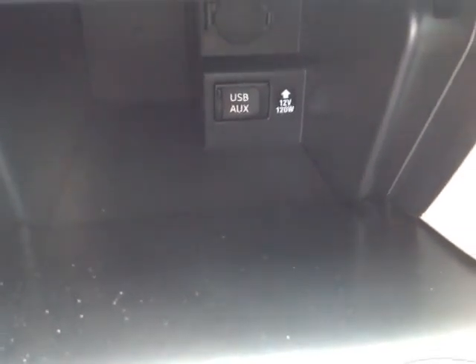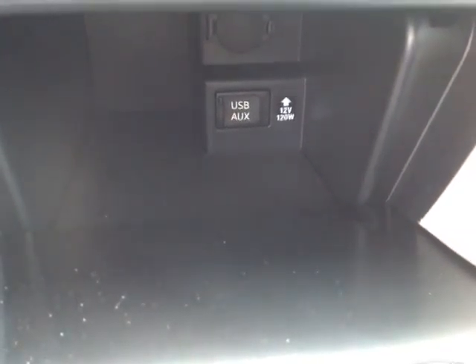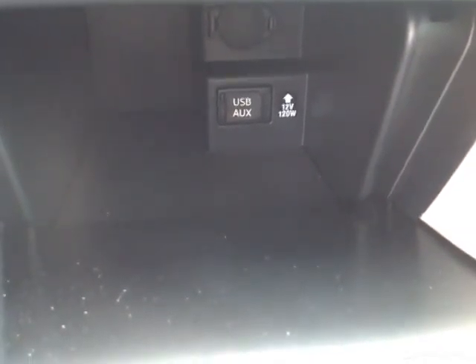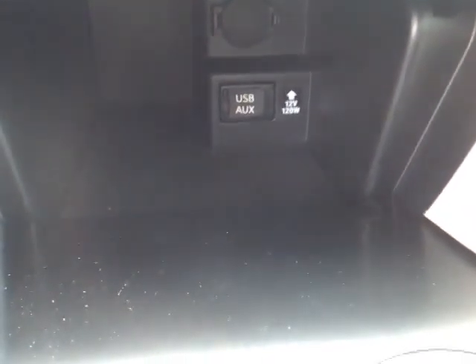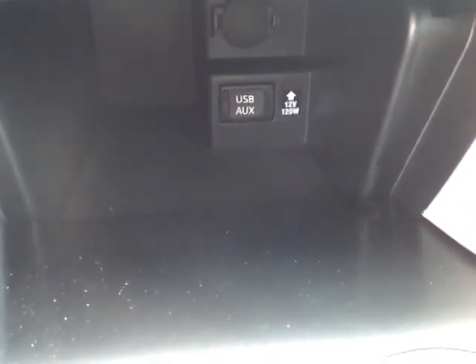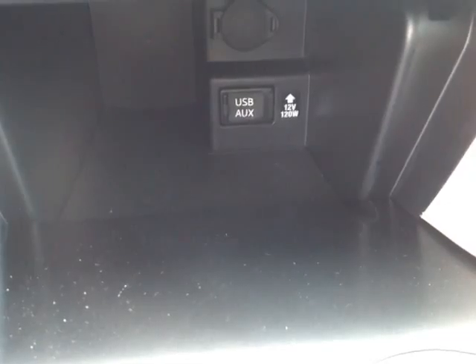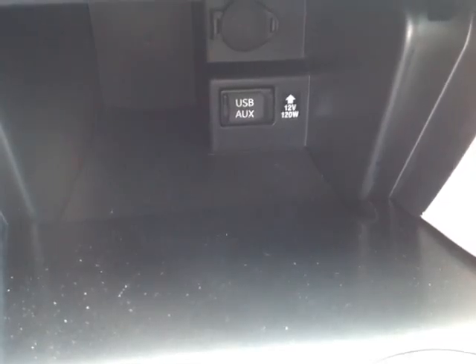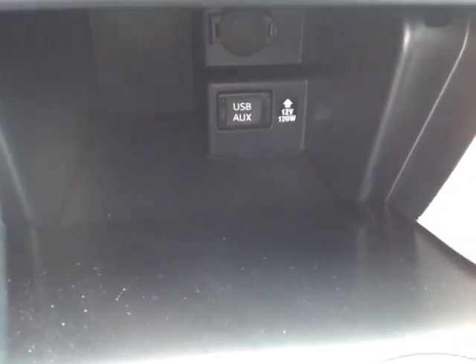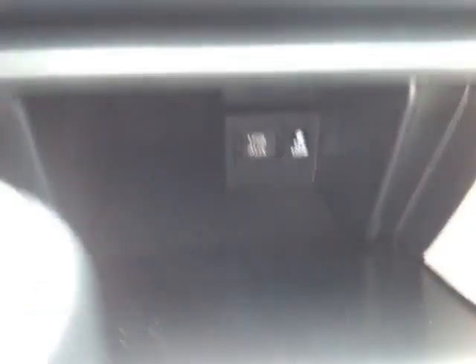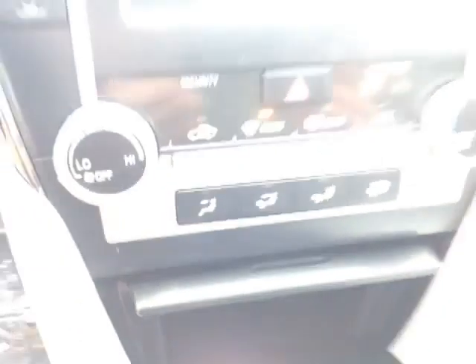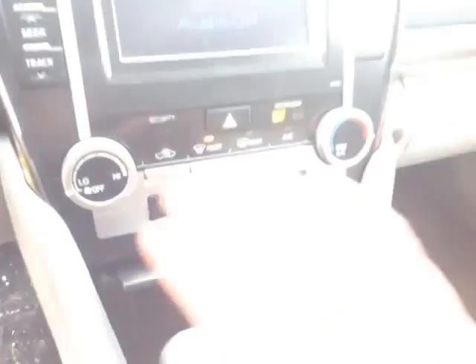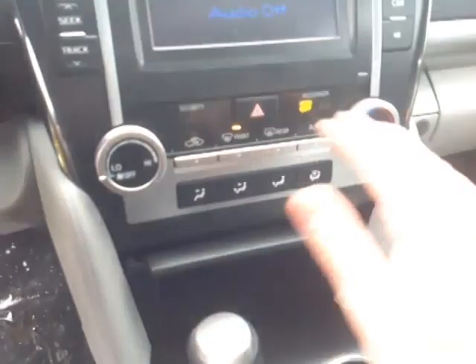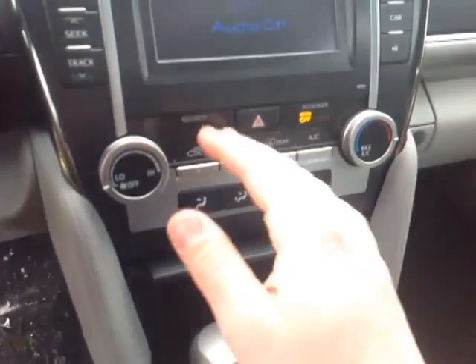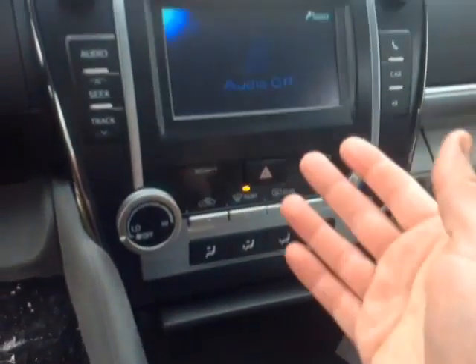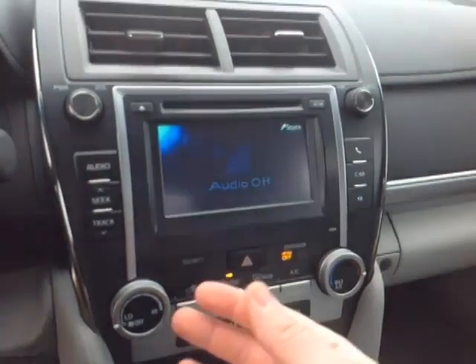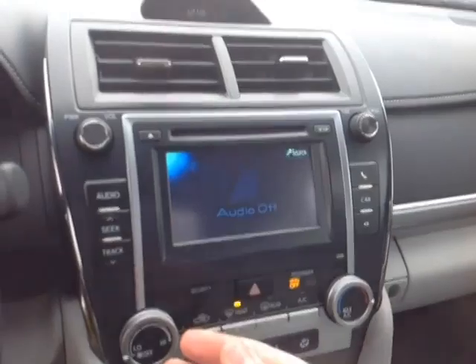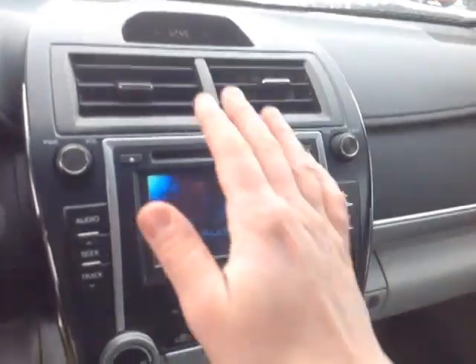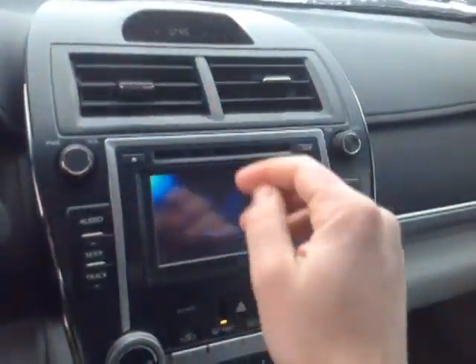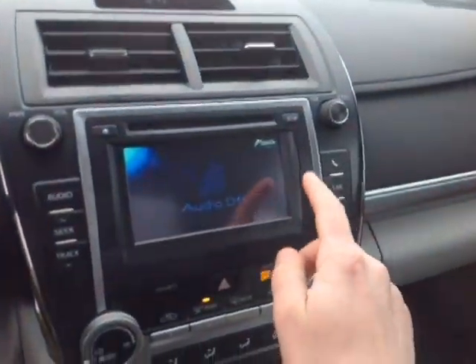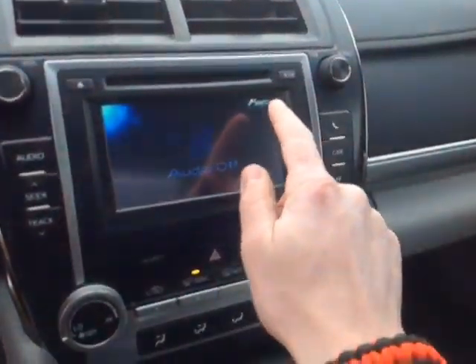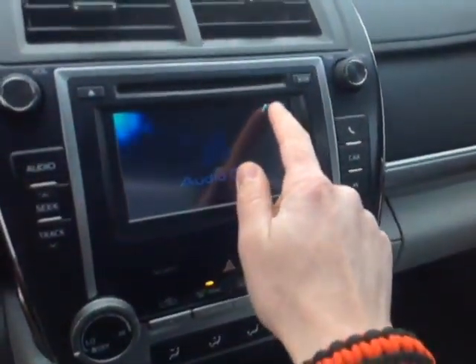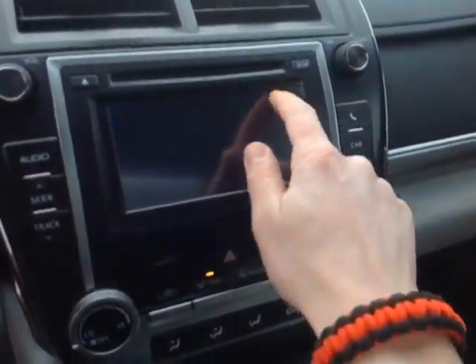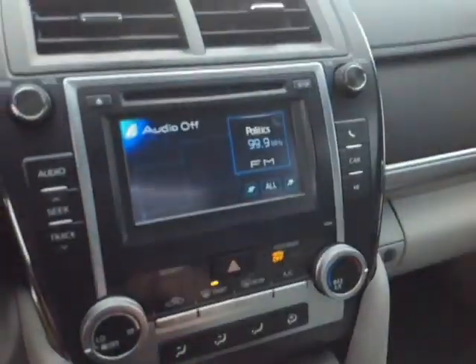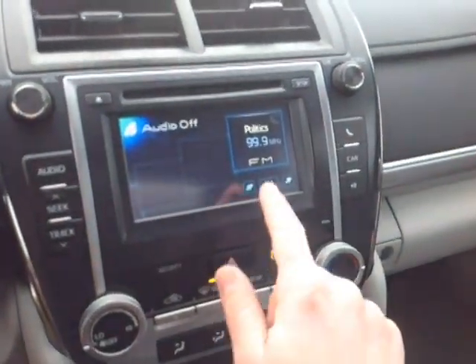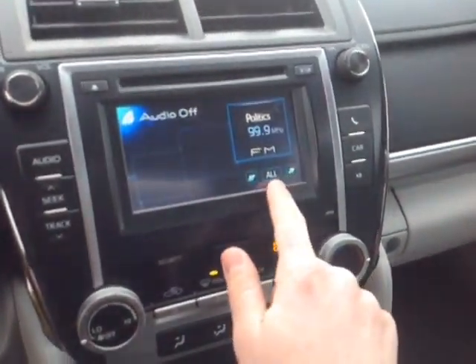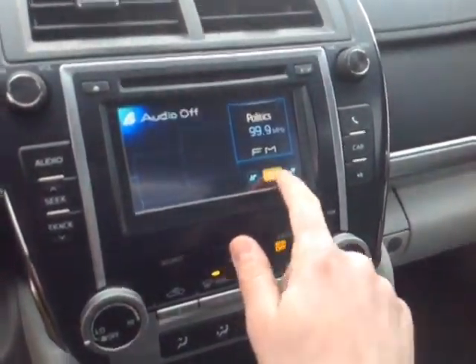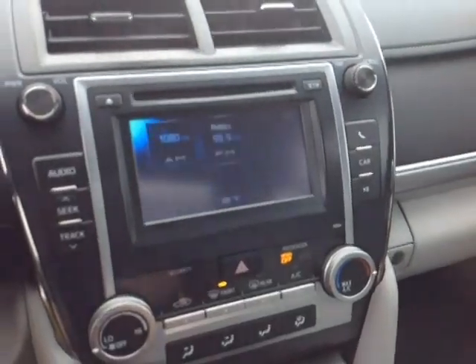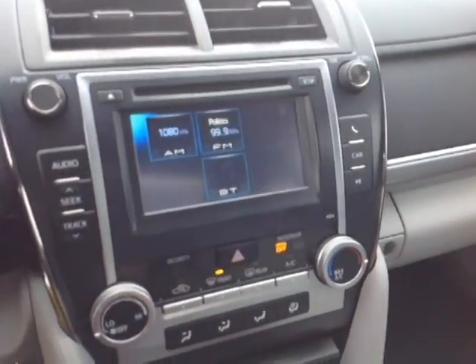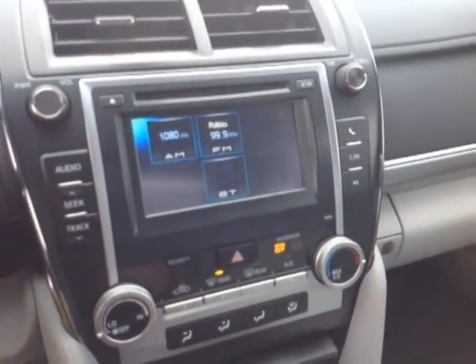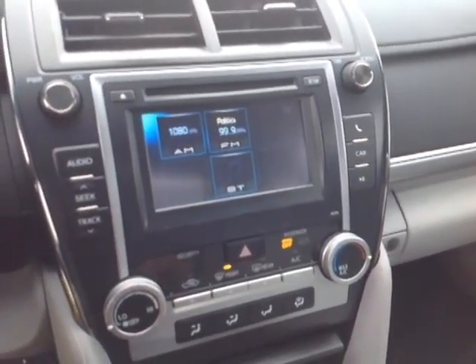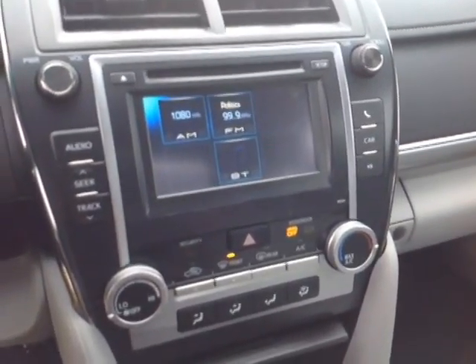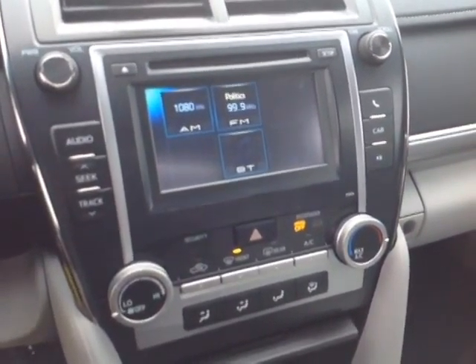Behind that, USB and auxiliary ports for your compatible music device, a 12 volt power outlet, easy to access climate control panel, emergency flashers, digital clock up top, and this touchscreen features a number of different audio sources that include AM, FM, CD, USB, Bluetooth and auxiliary.